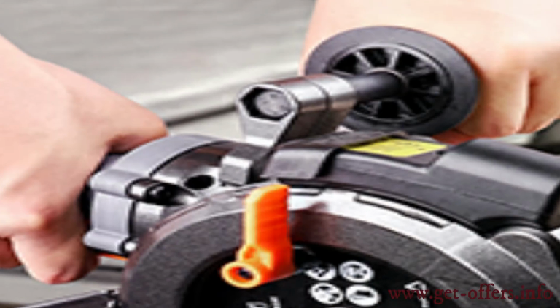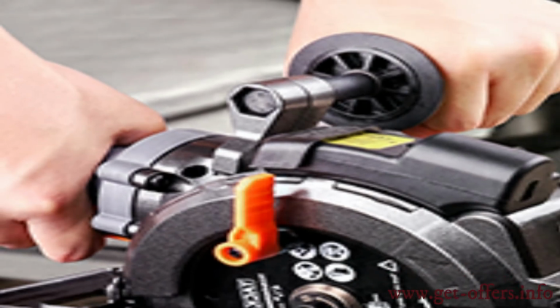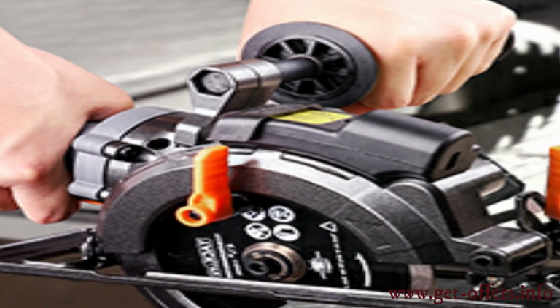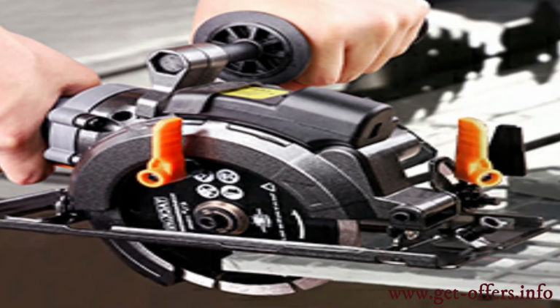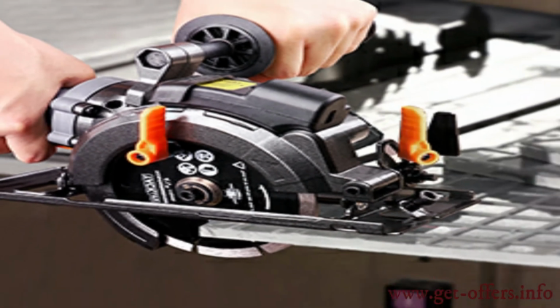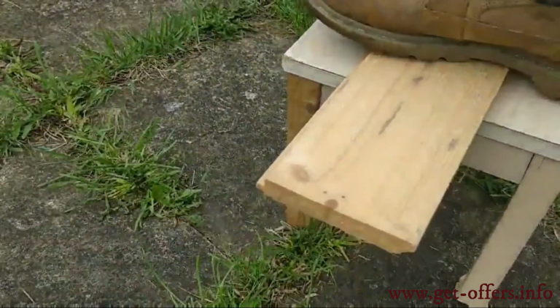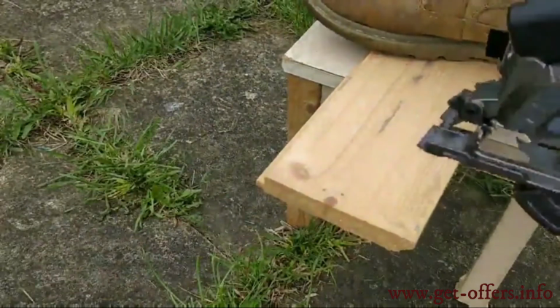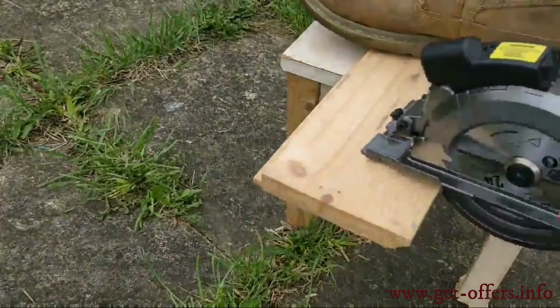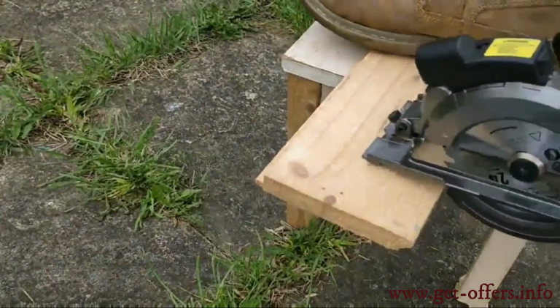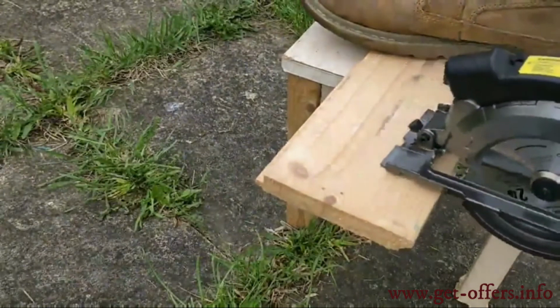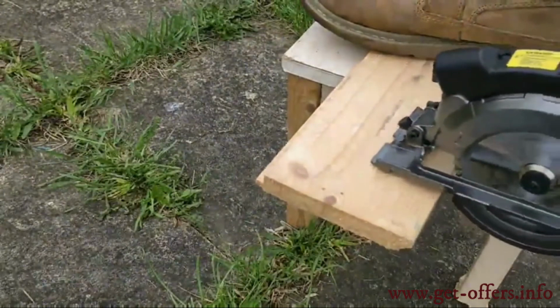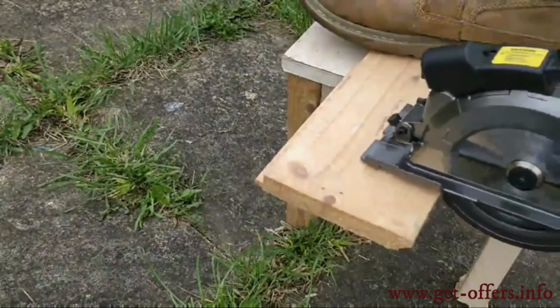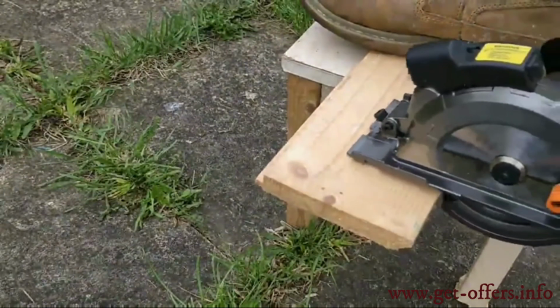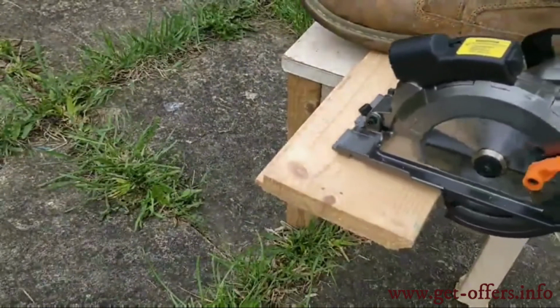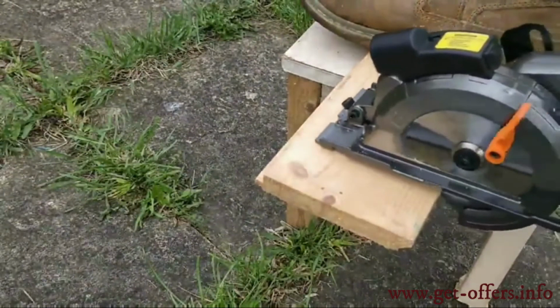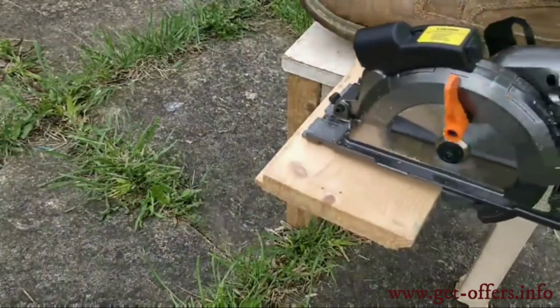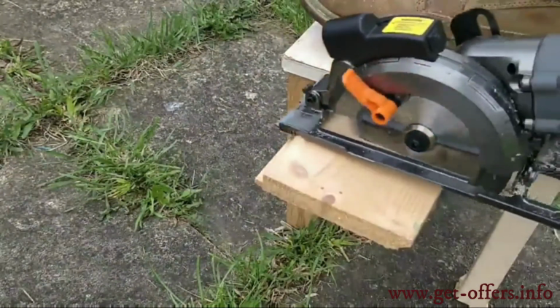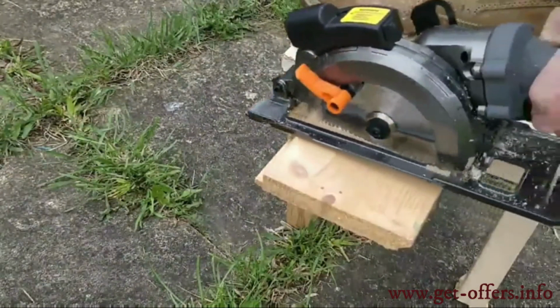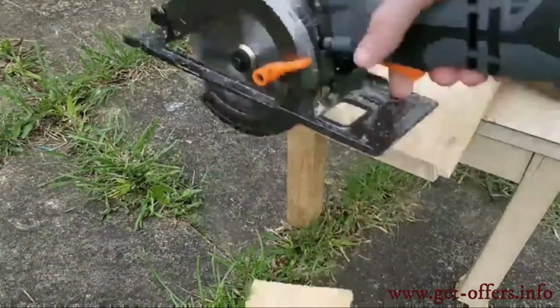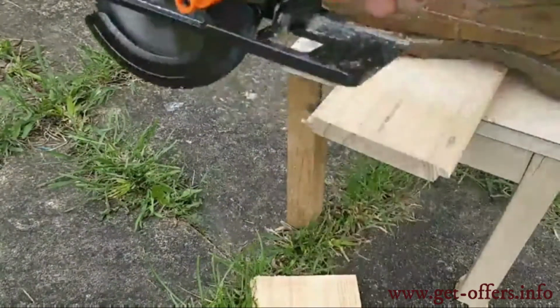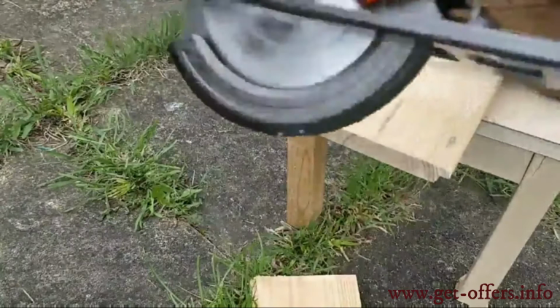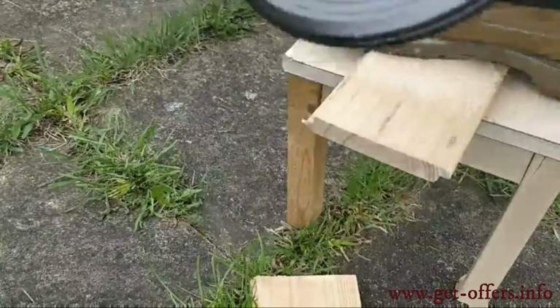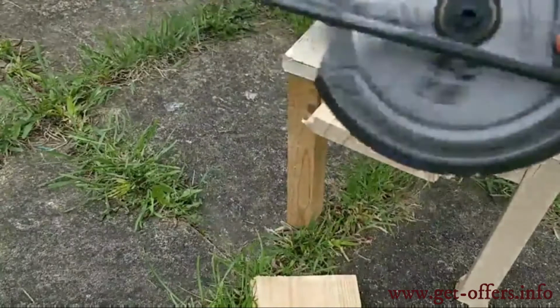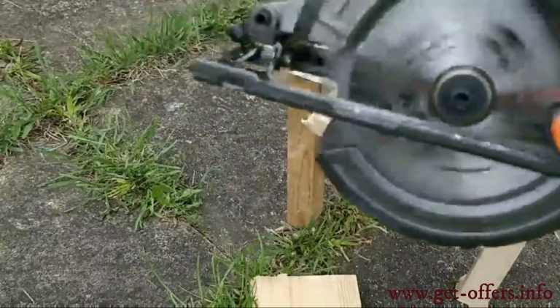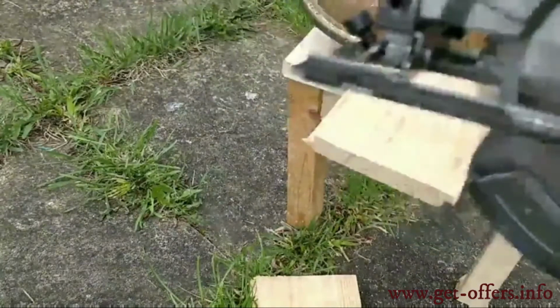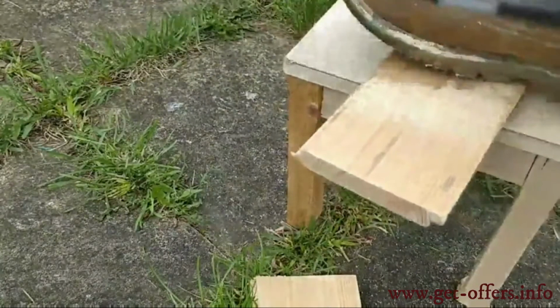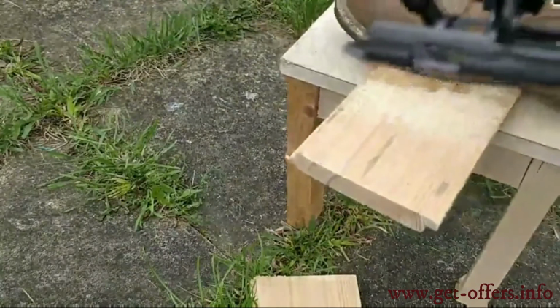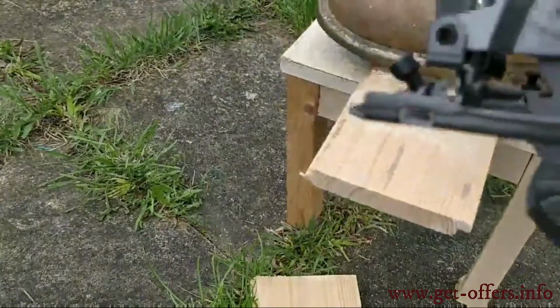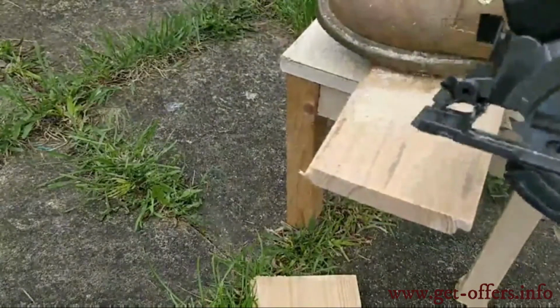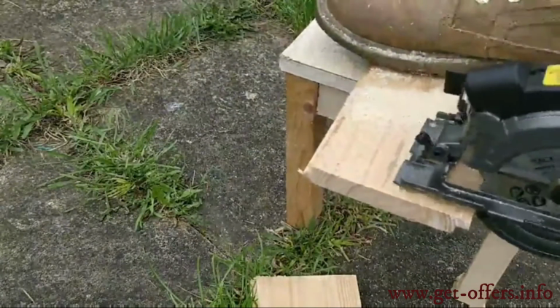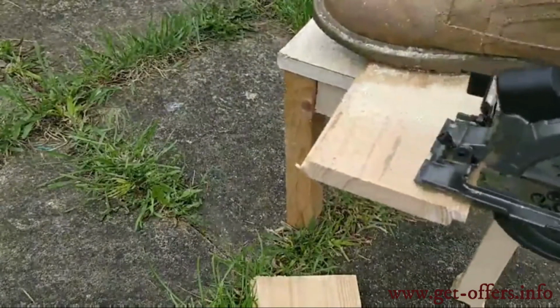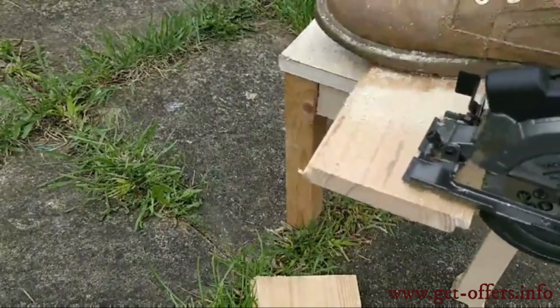It features a 5.8 Amp copper motor to deliver full-size performance at 3,500 revolutions per minute, making it easy to cut wood, plastics, plasterboard, PVC pipe, and tiles.